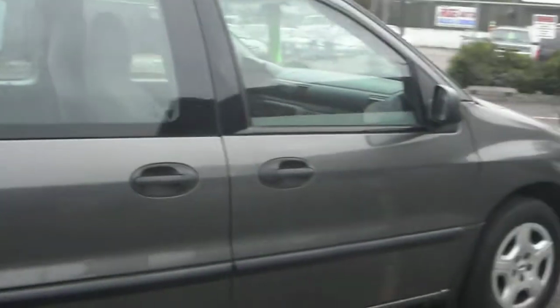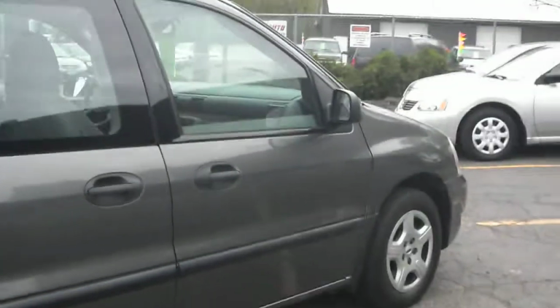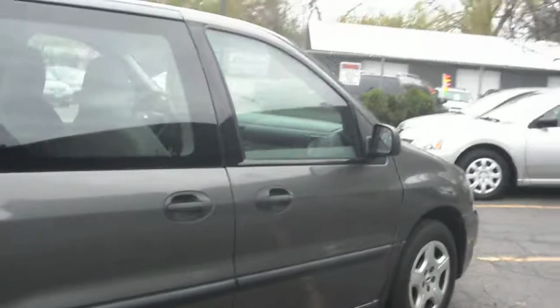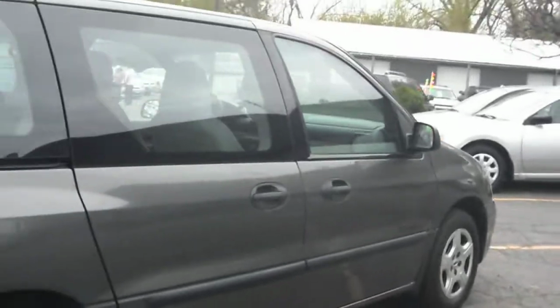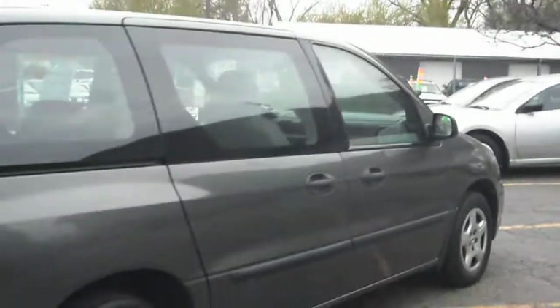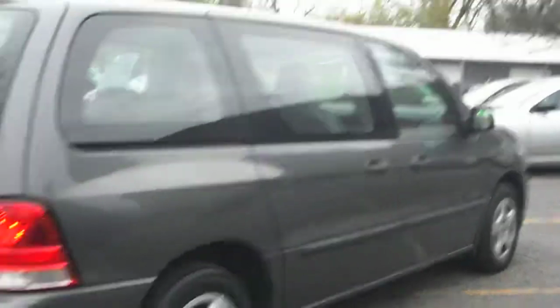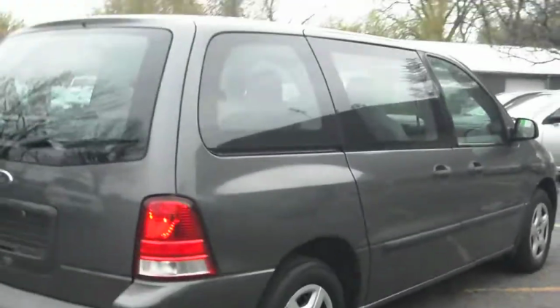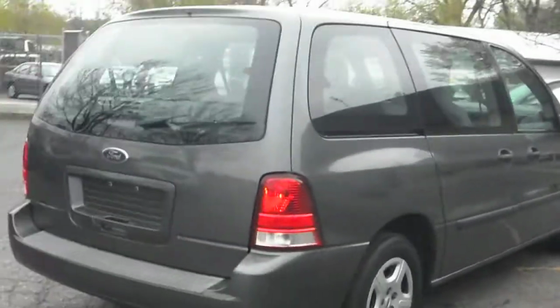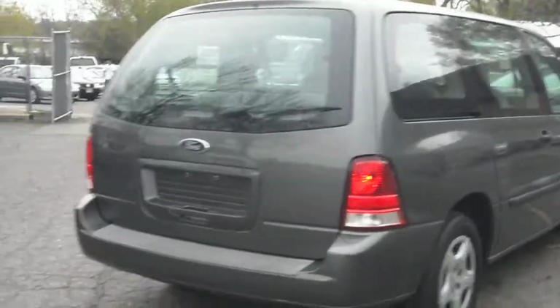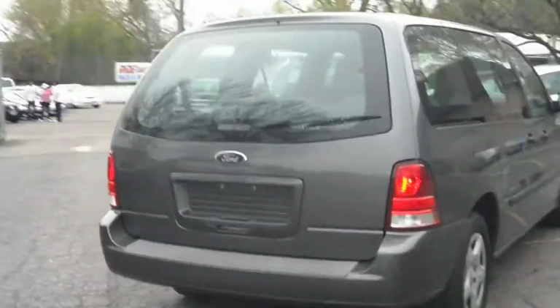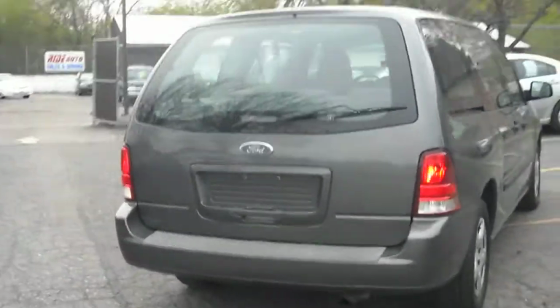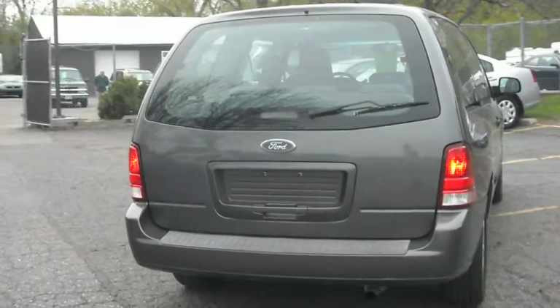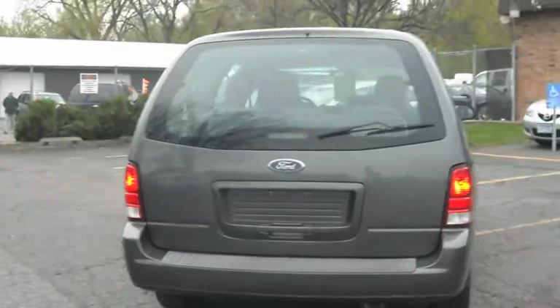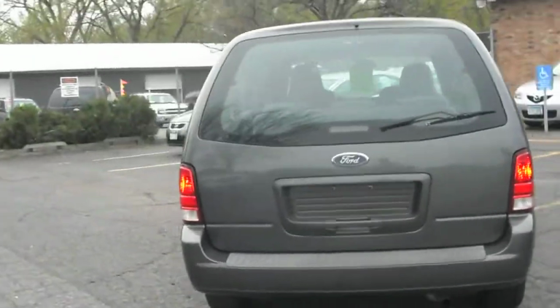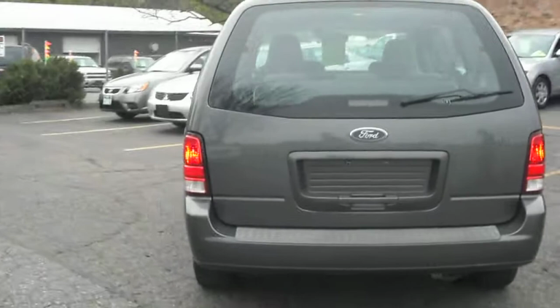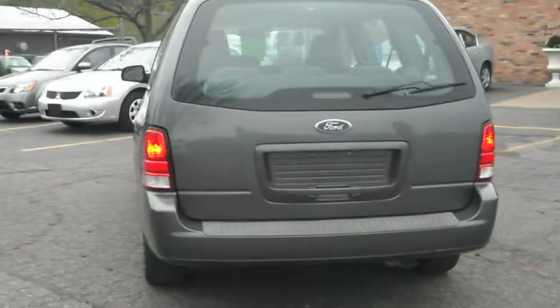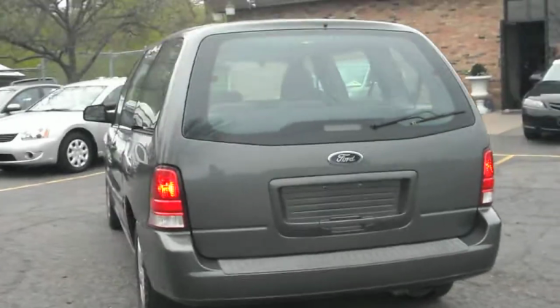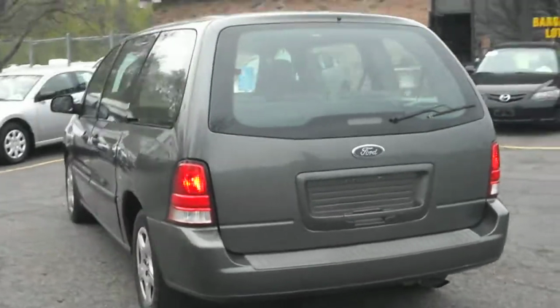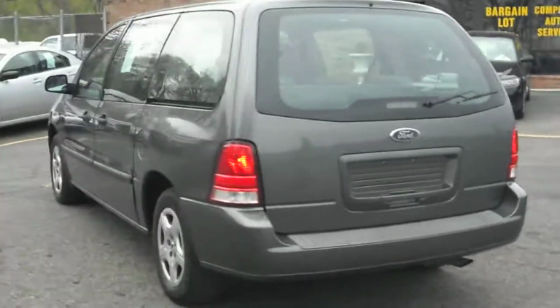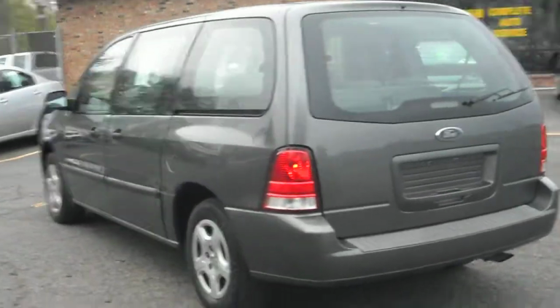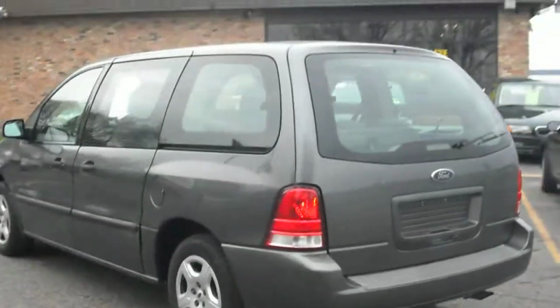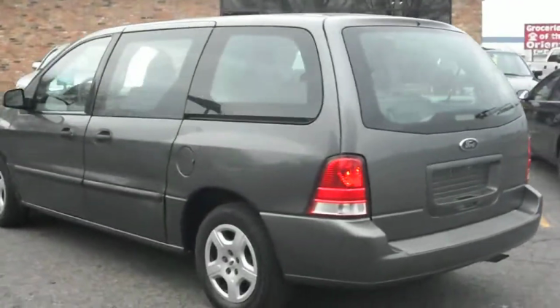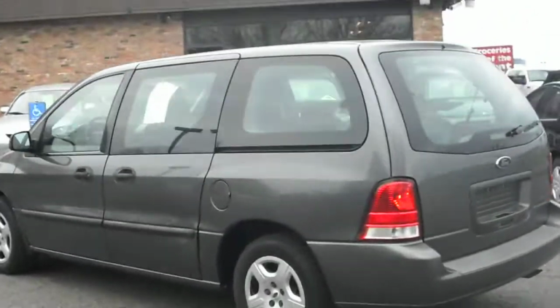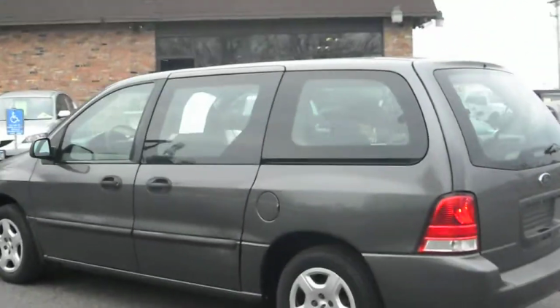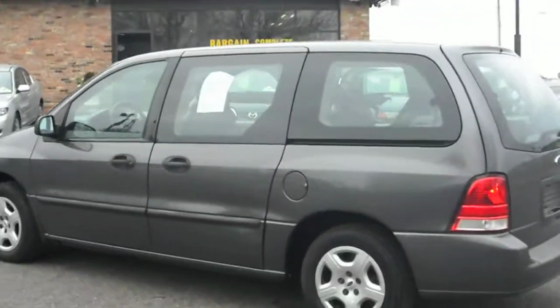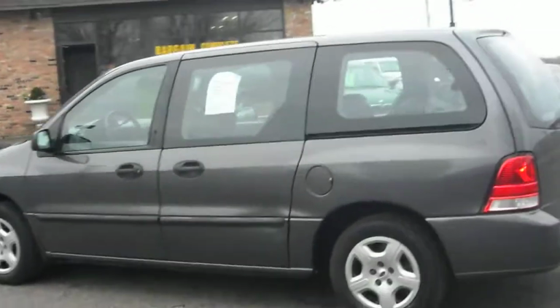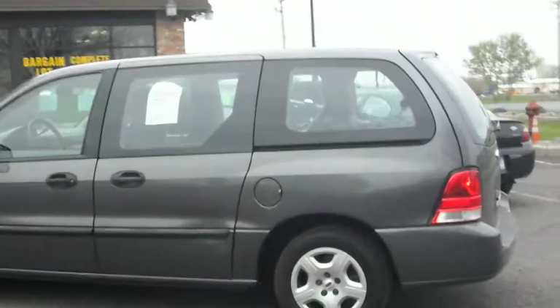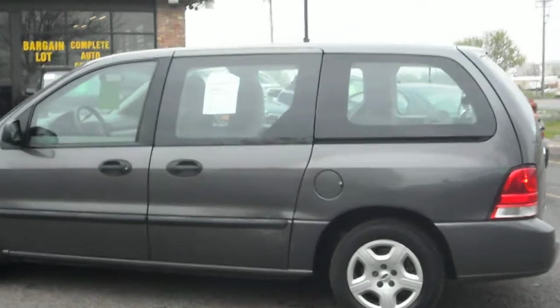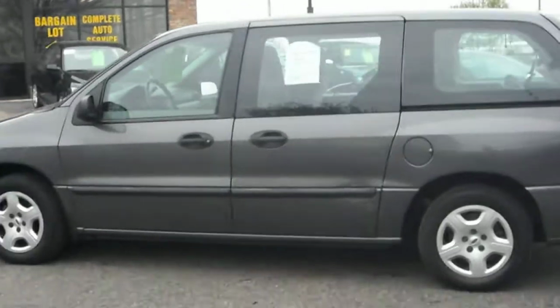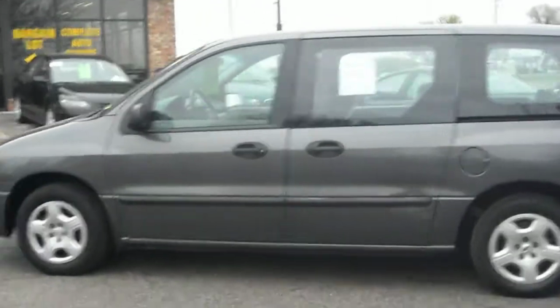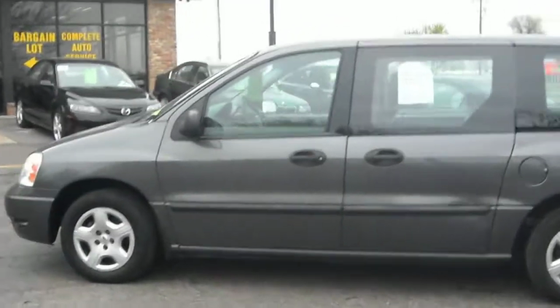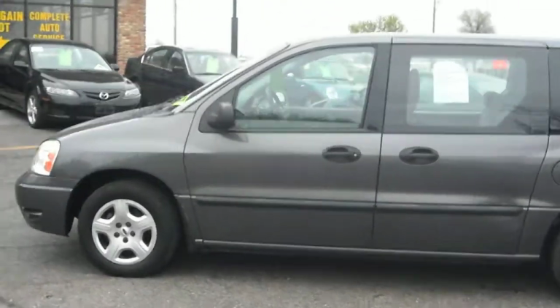Dark gray in color. New brakes all the way around. I've personally driven this vehicle myself — runs out real nice. Comes with a 3-month warranty.